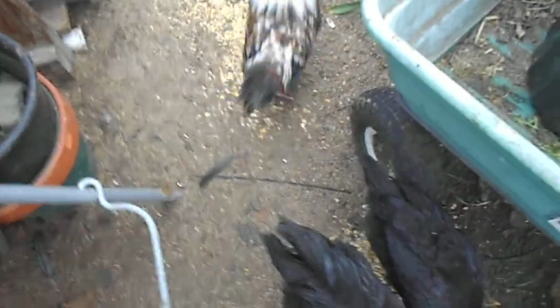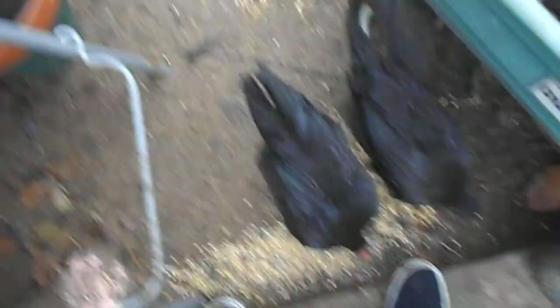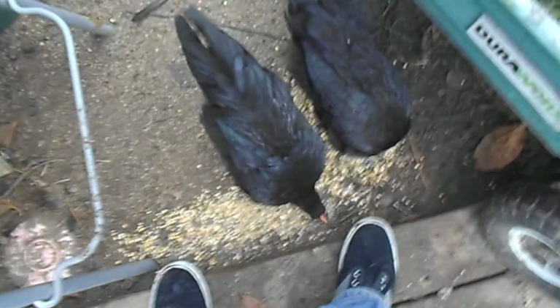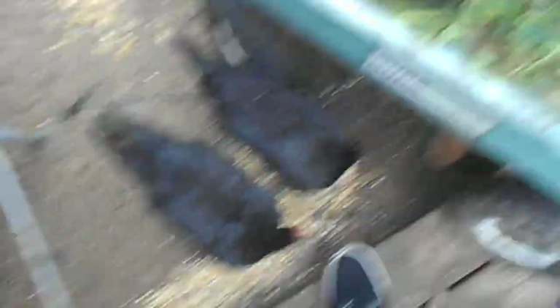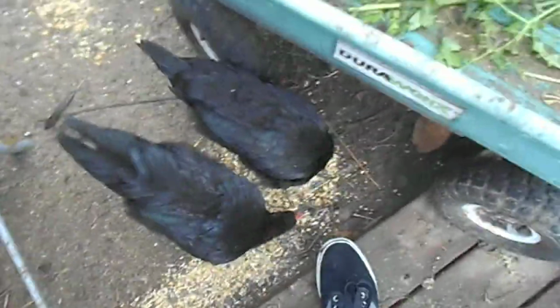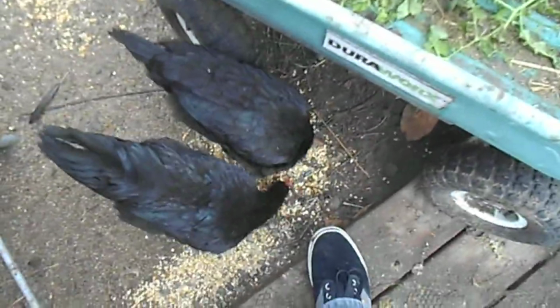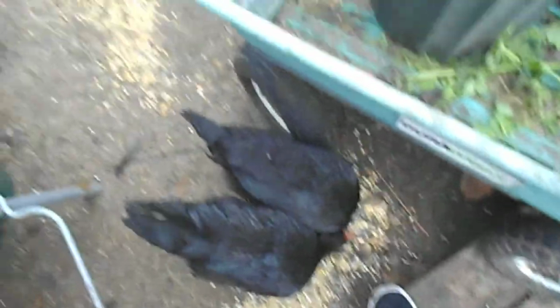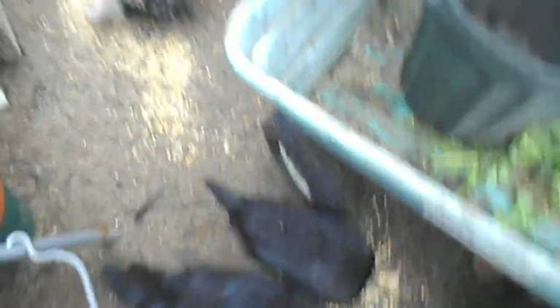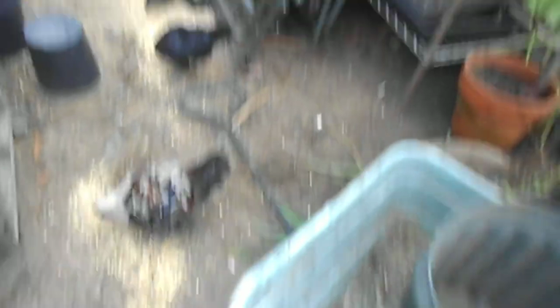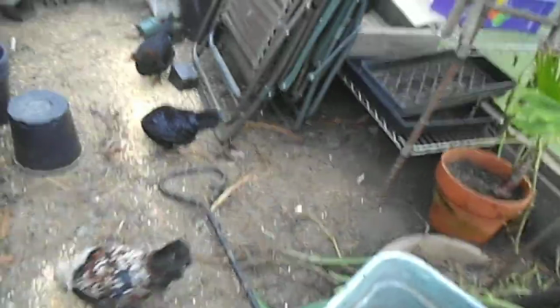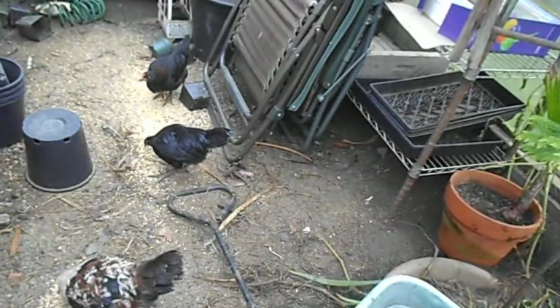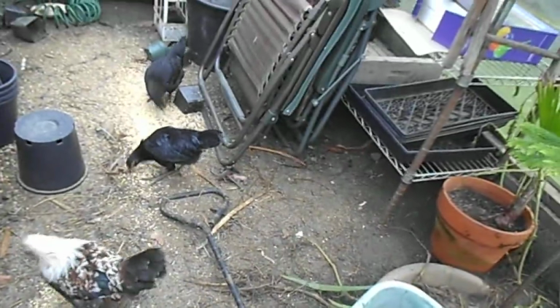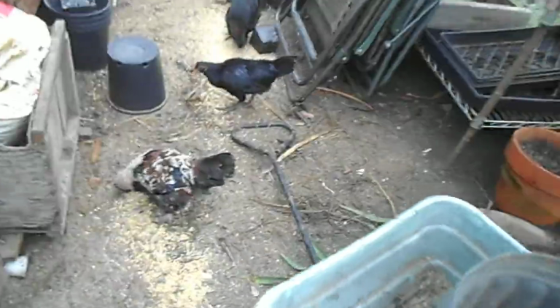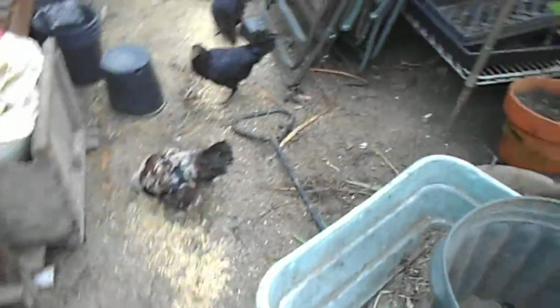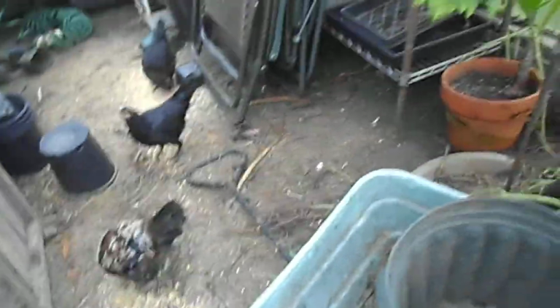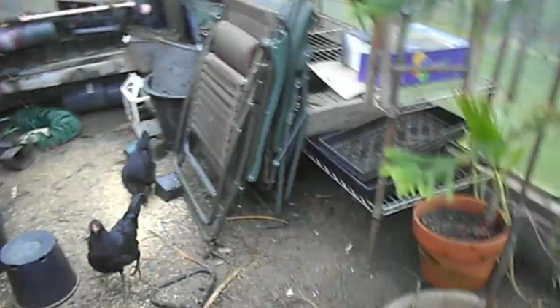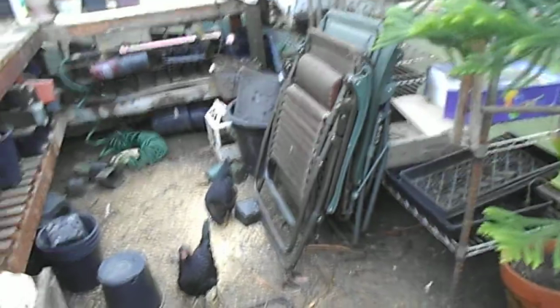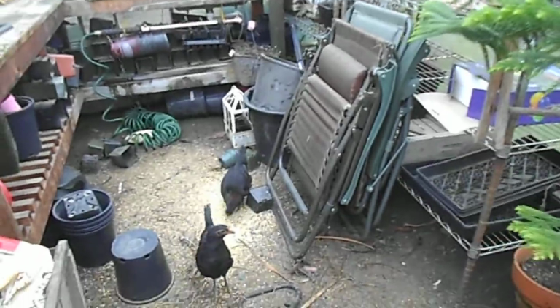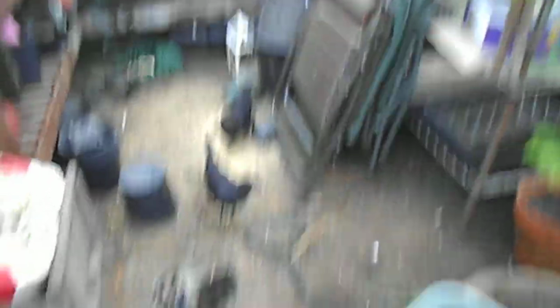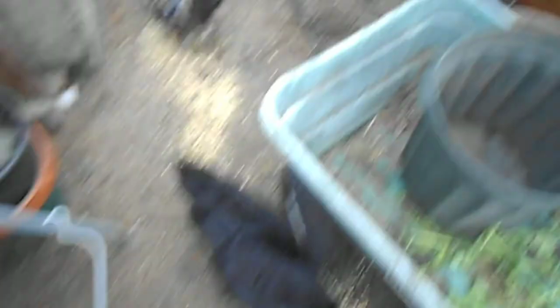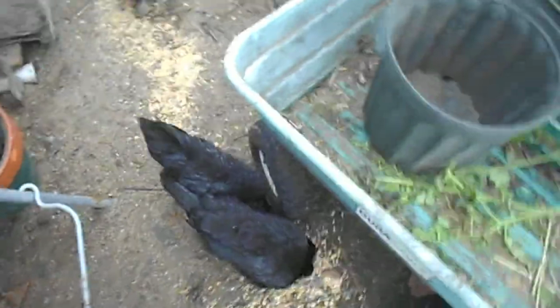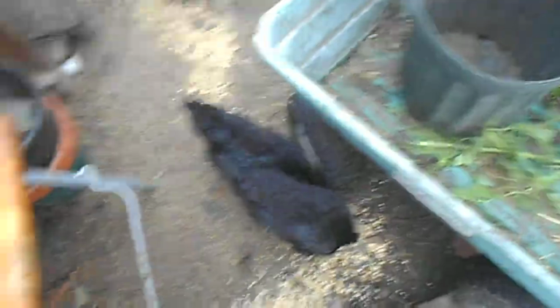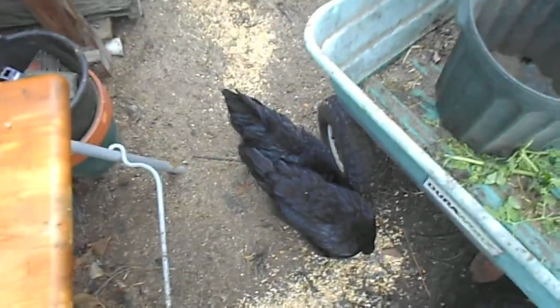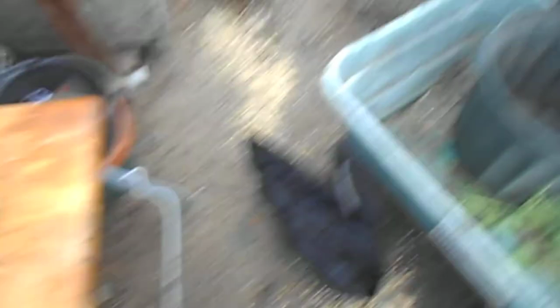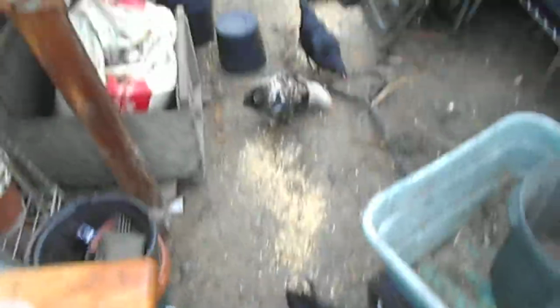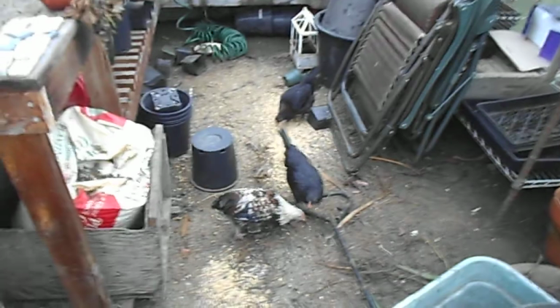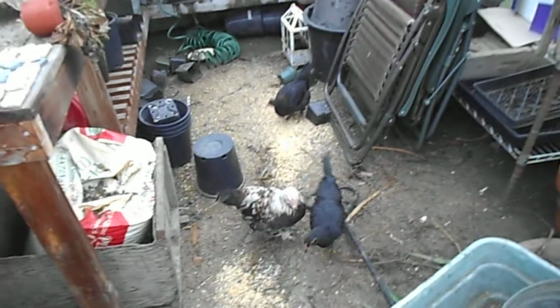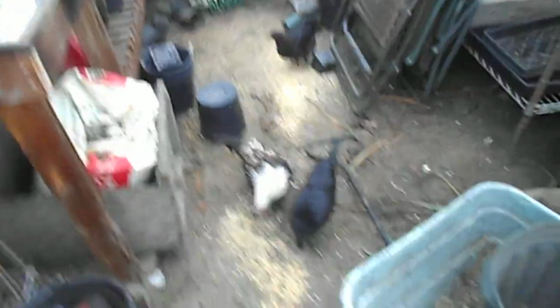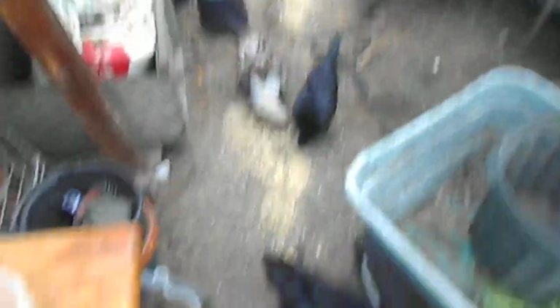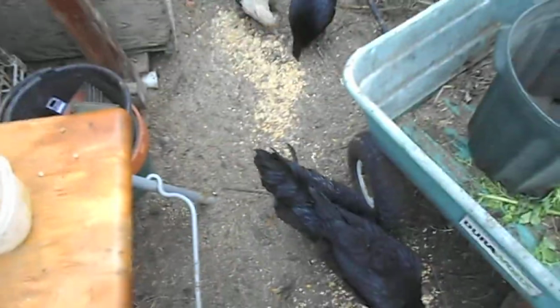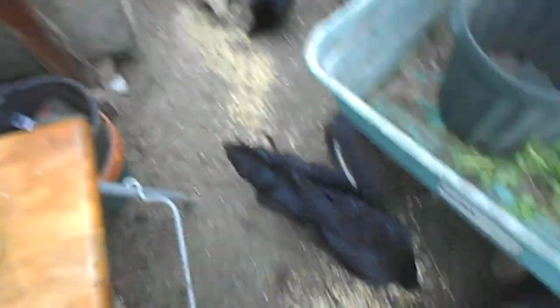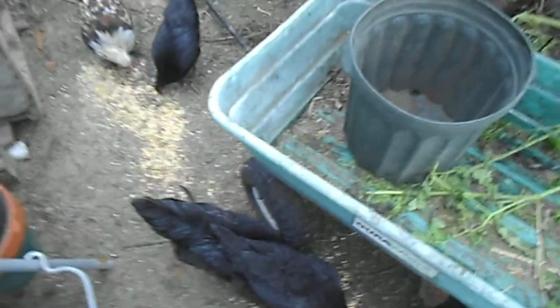Actually, let's see — rooster, rooster, rooster, rooster, rooster. I think they're all roosters in here, guys. They're all cocks. I've got five cocks in a garden shed.